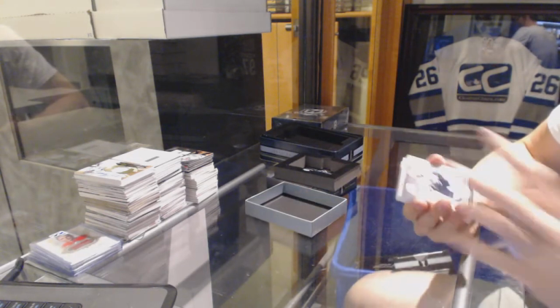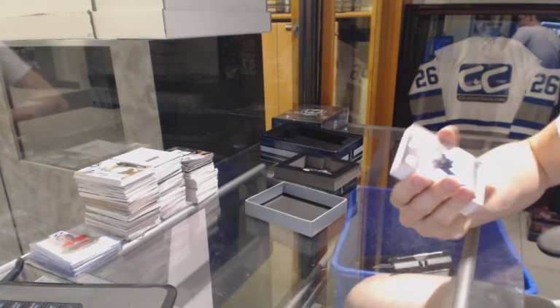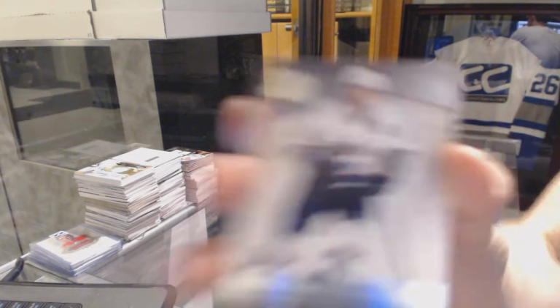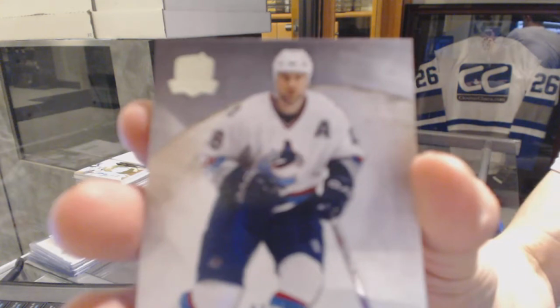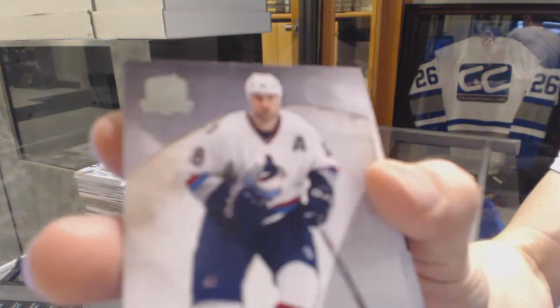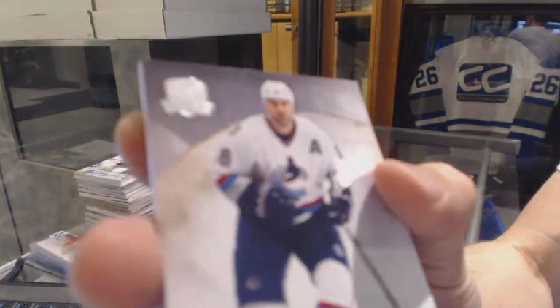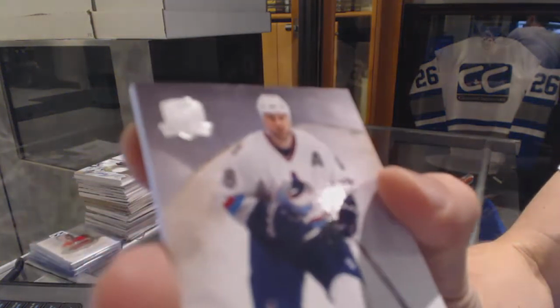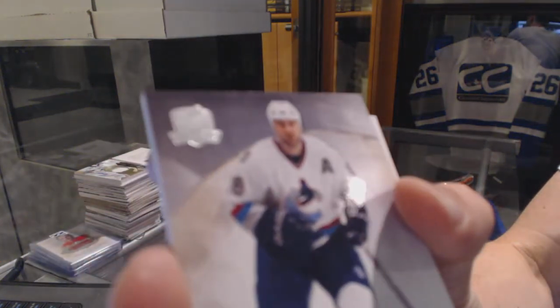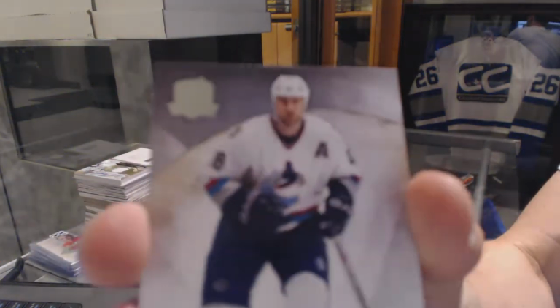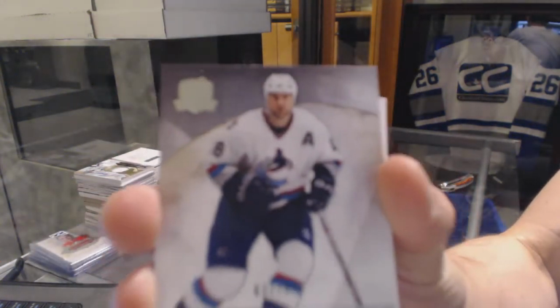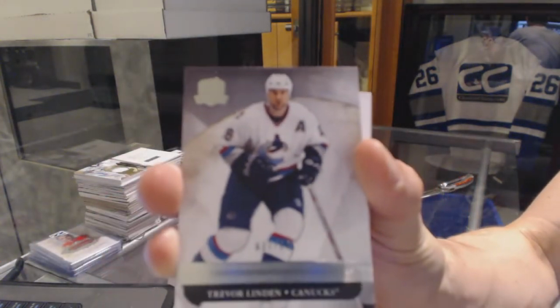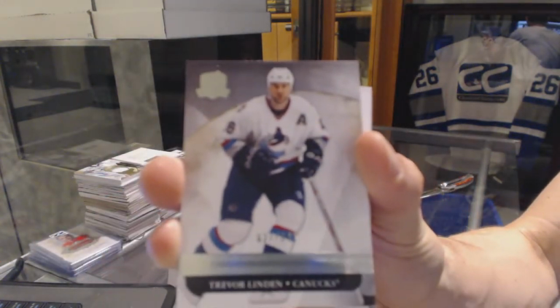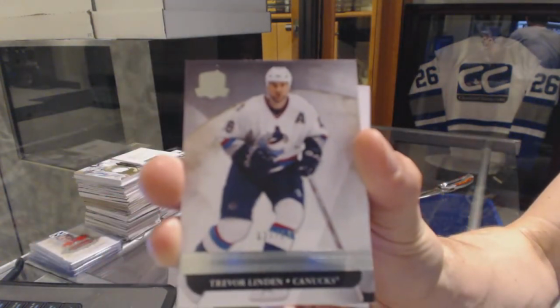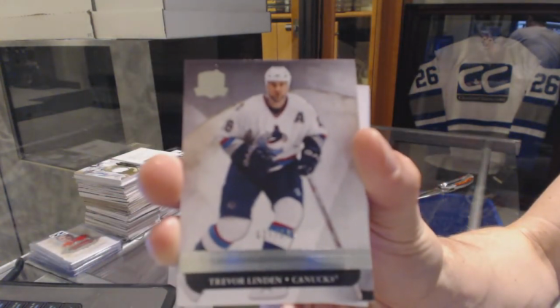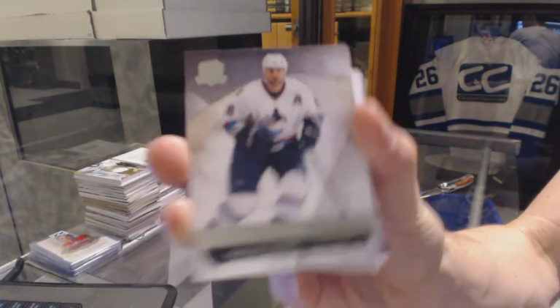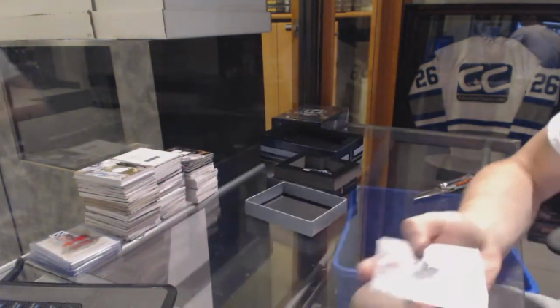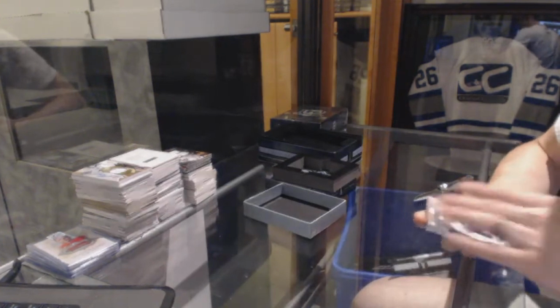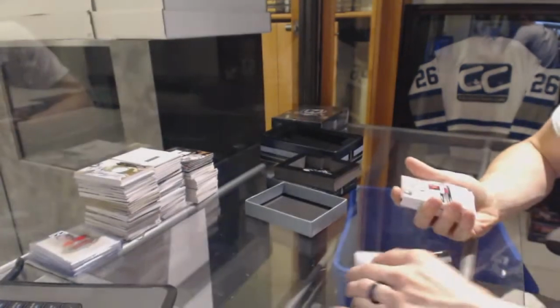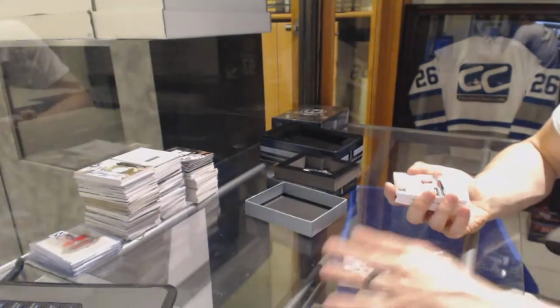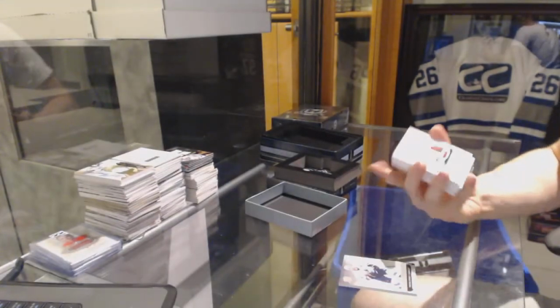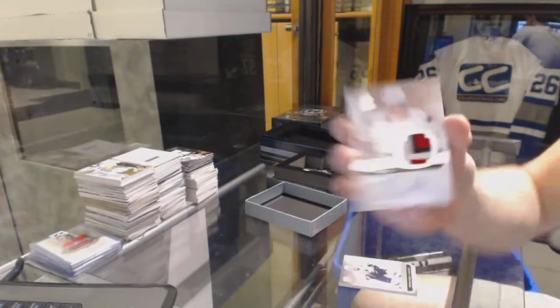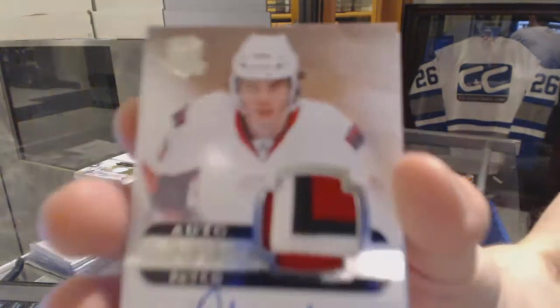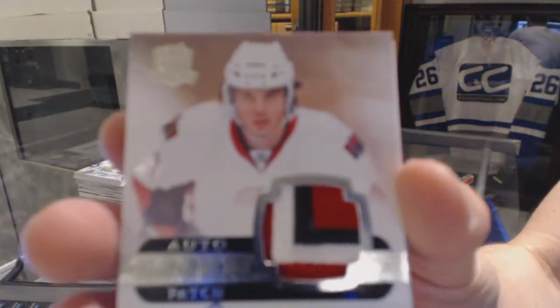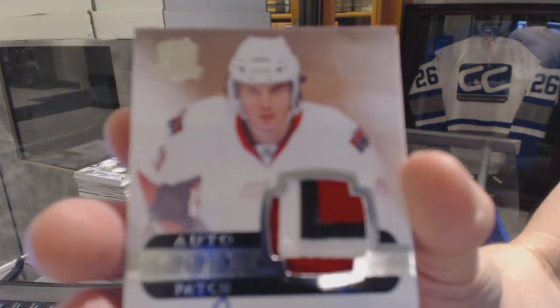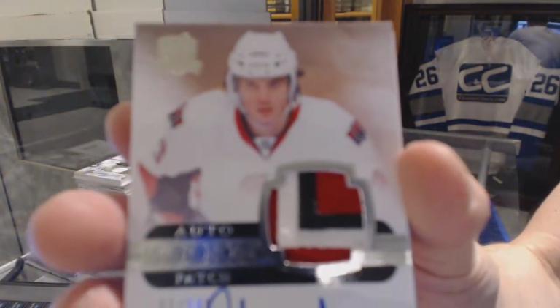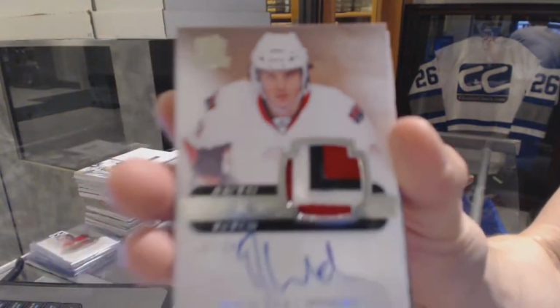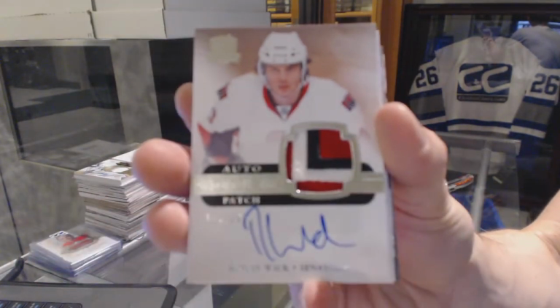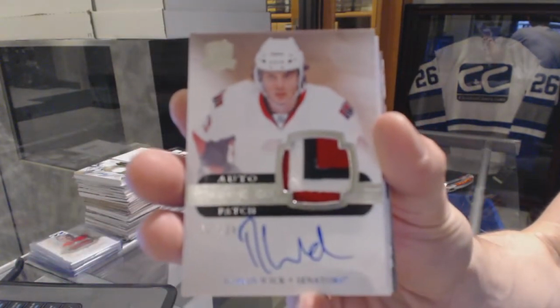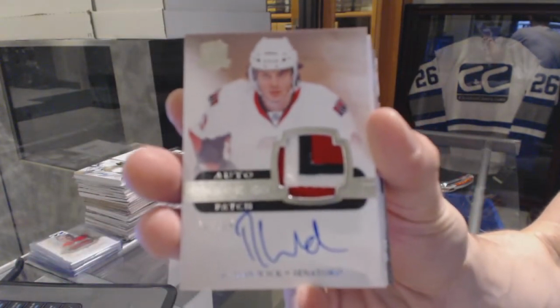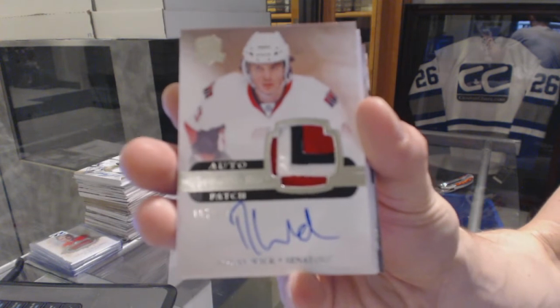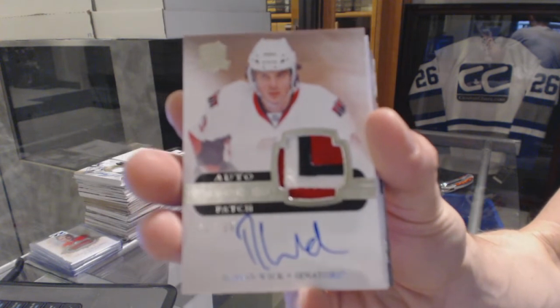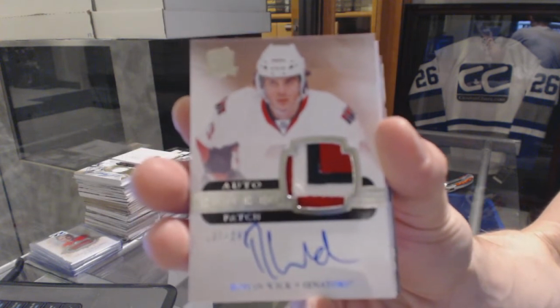Base card number 249 for the Vancouver Canucks, Trevor Linden. We've got a three-color rookie patch auto, numbered 249 for the Ottawa Senators, Roman Wick.